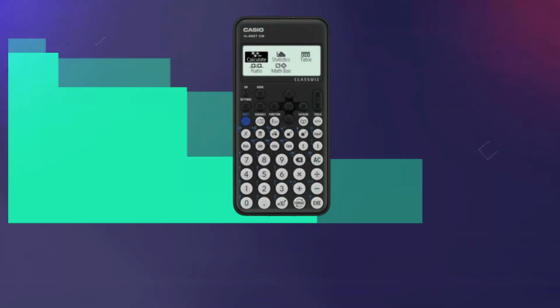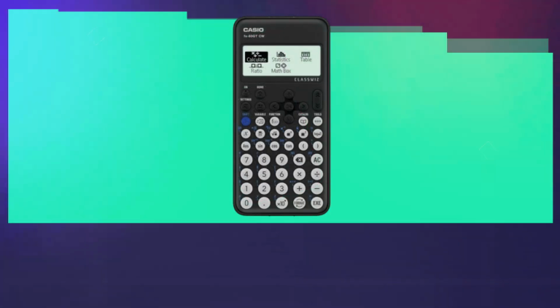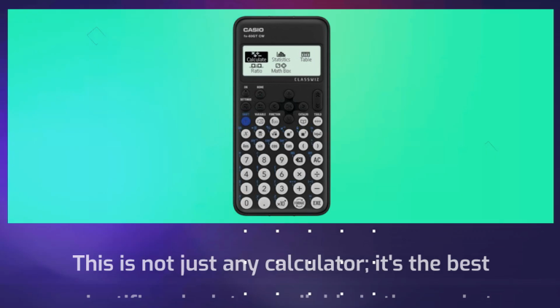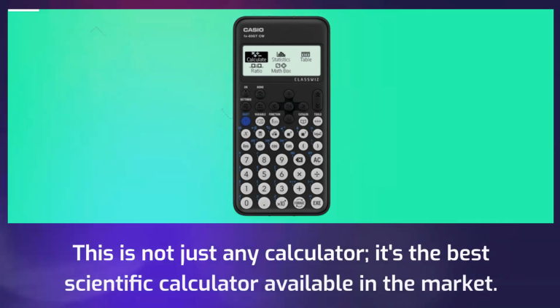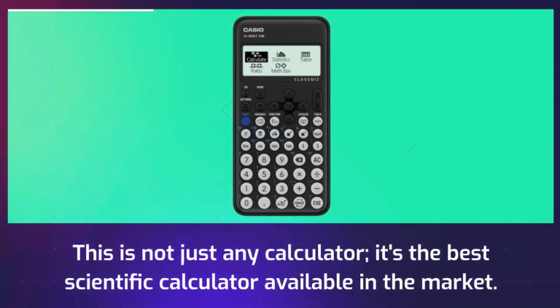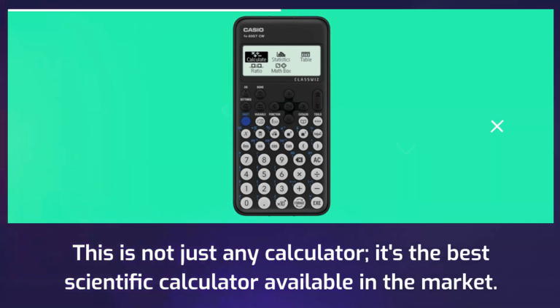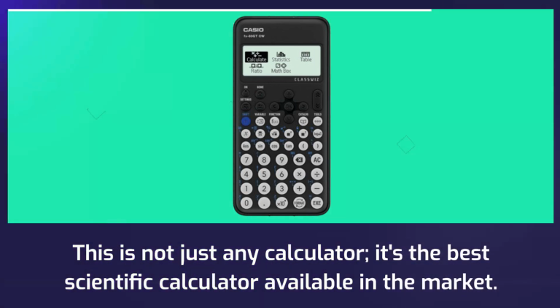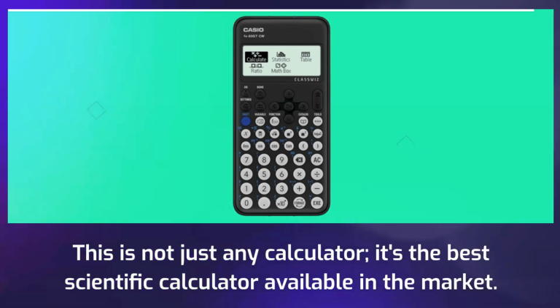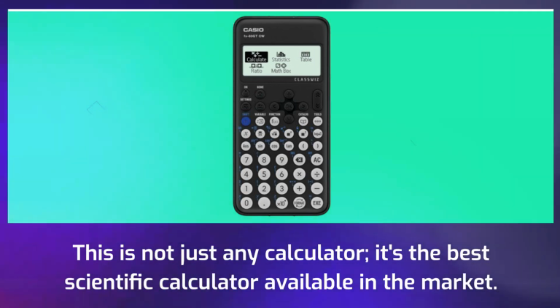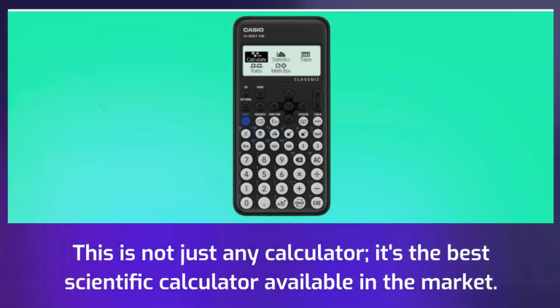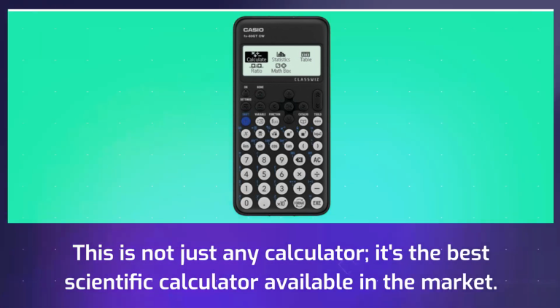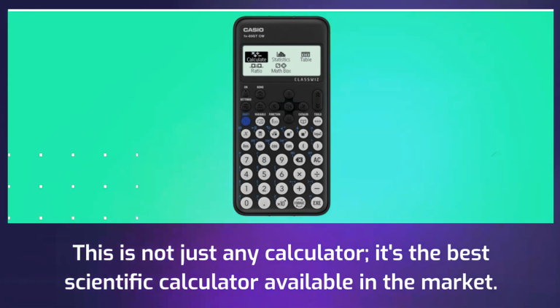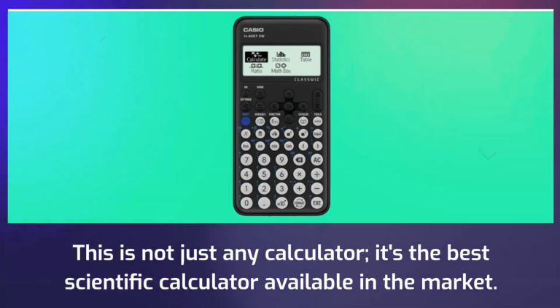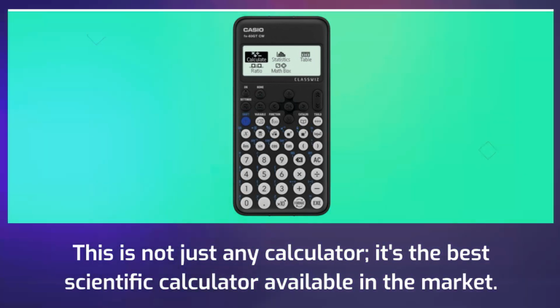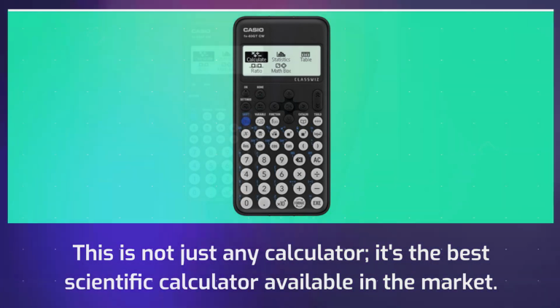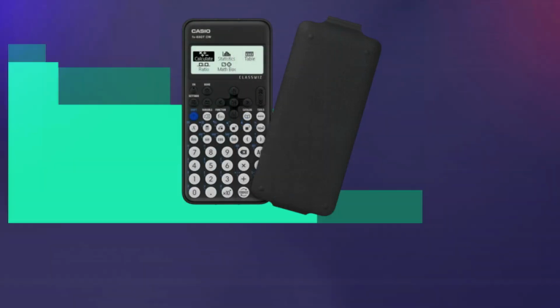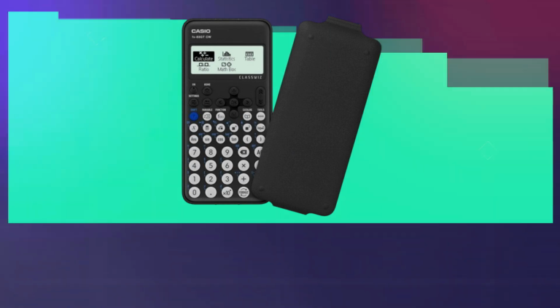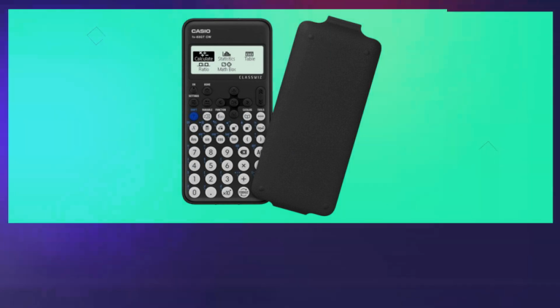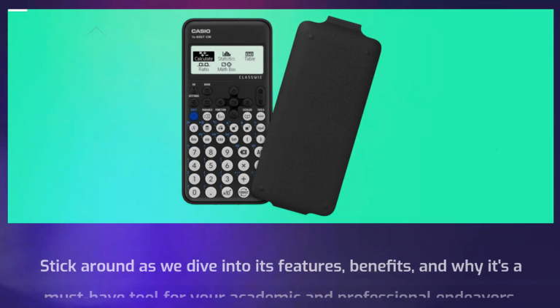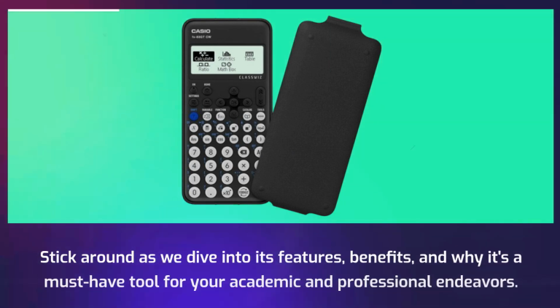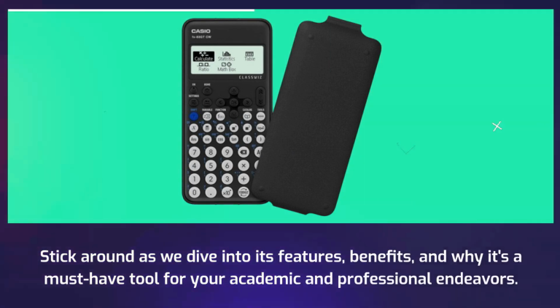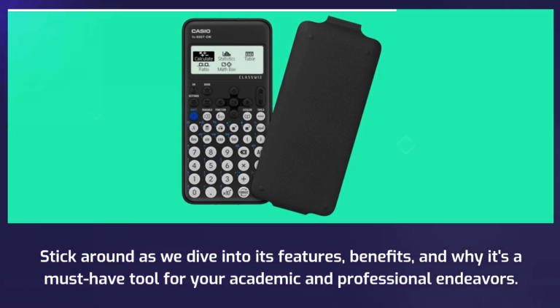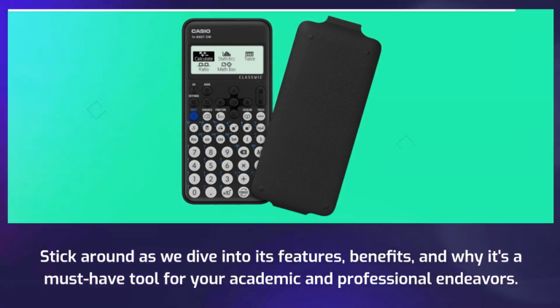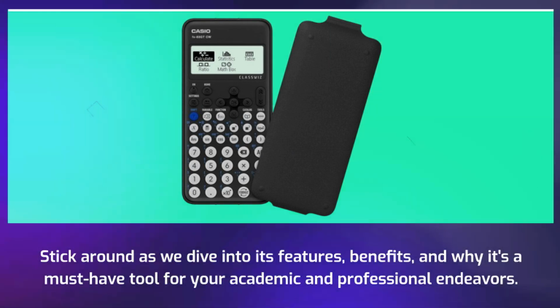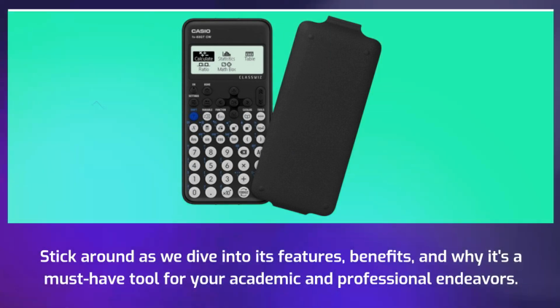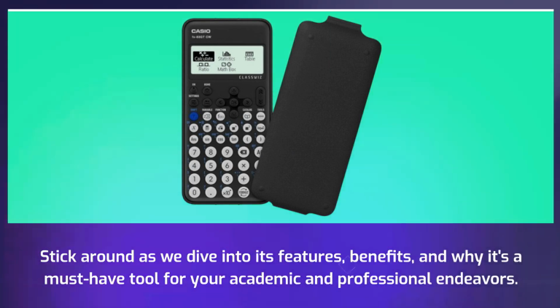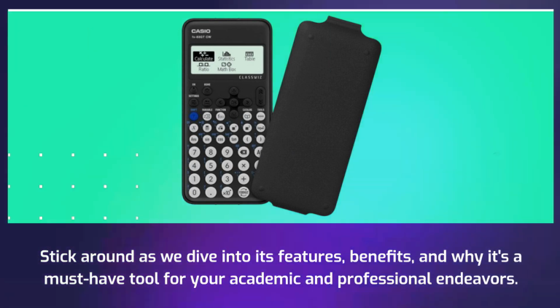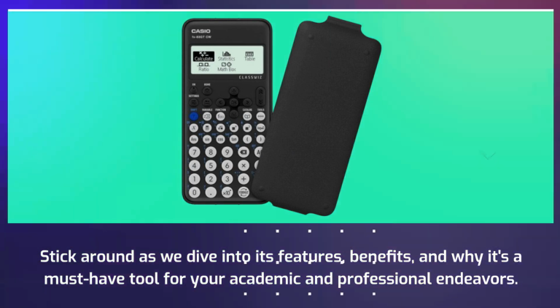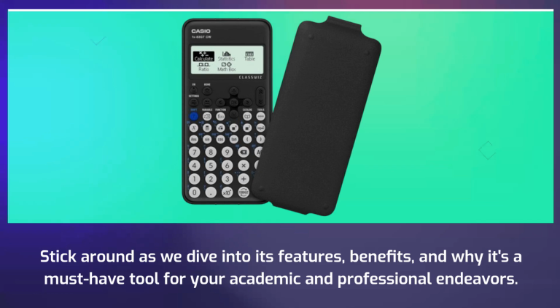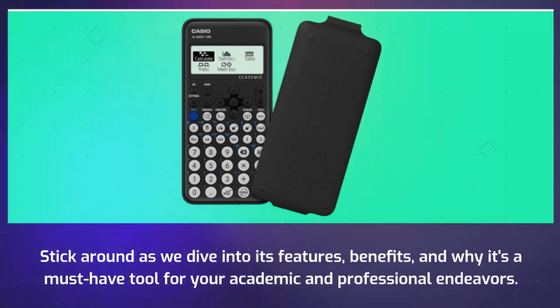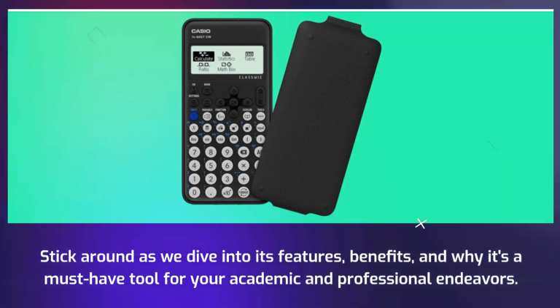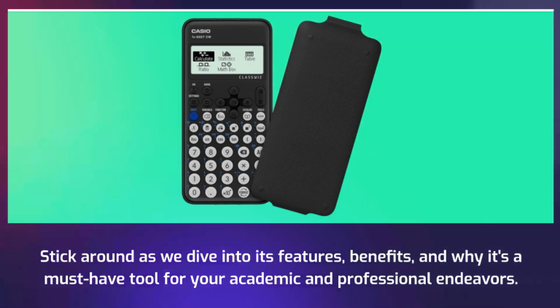This is not just any calculator — it's the best scientific calculator available in the market. Stick around as we dive into its features, benefits, and why it's a must-have tool for your academic and professional endeavors.